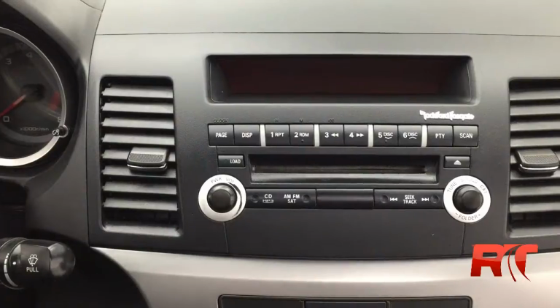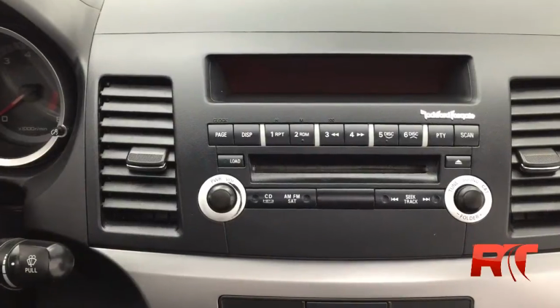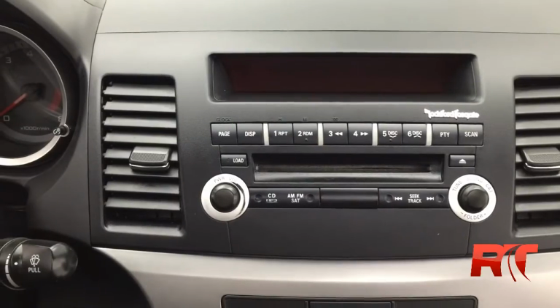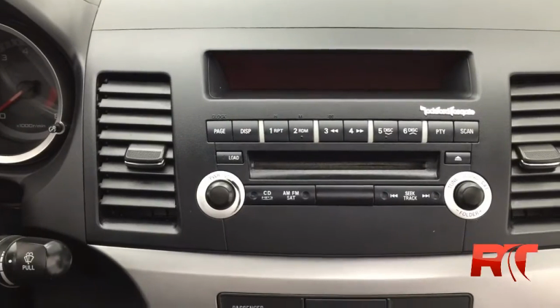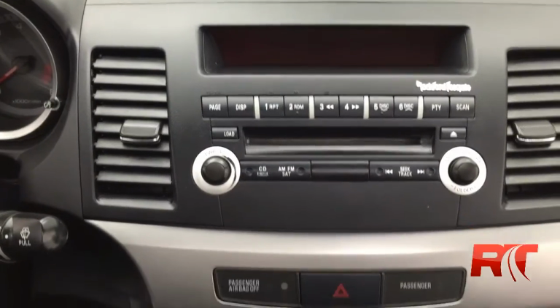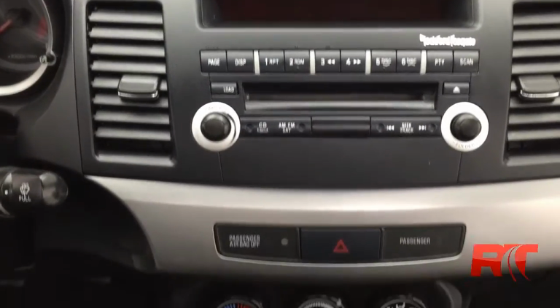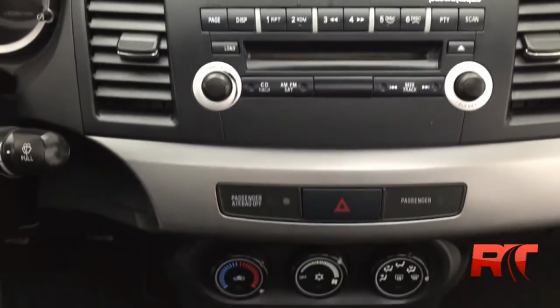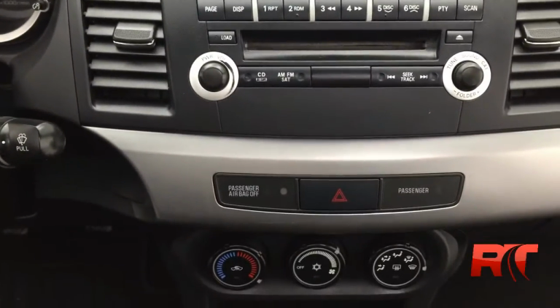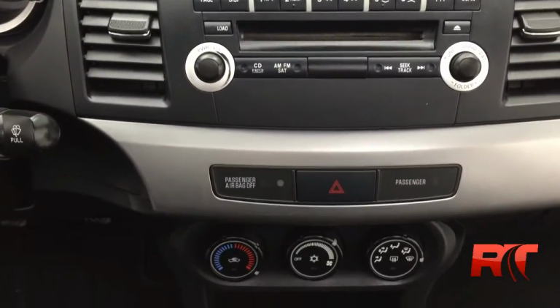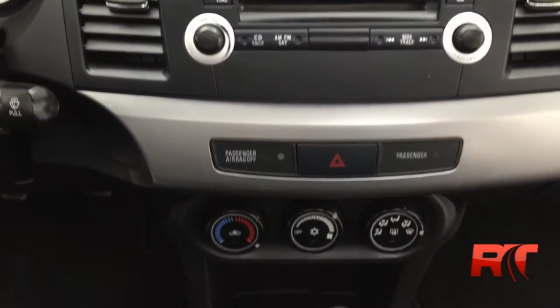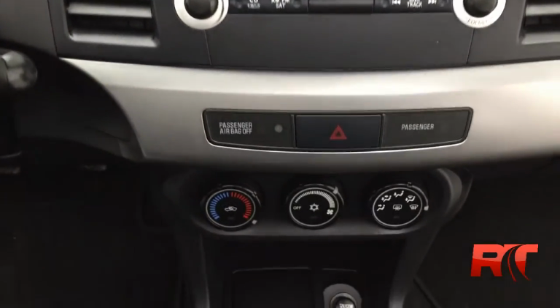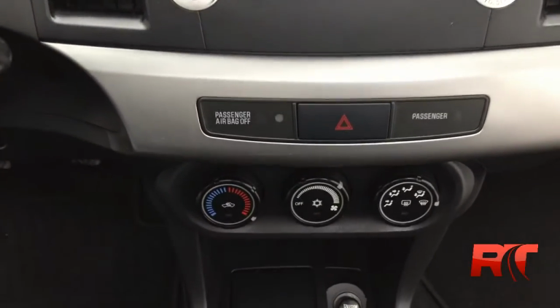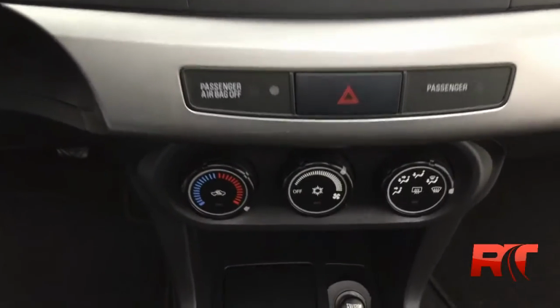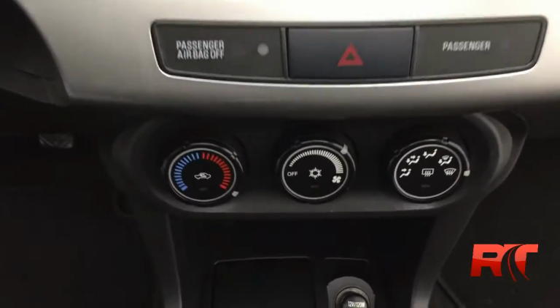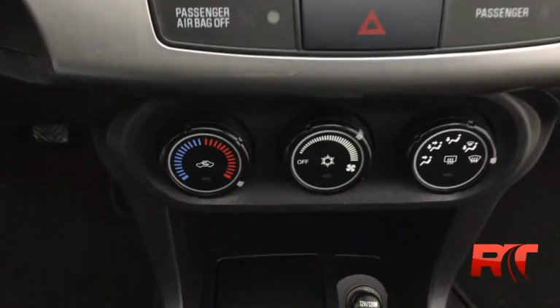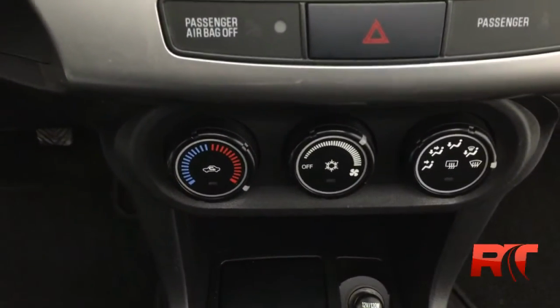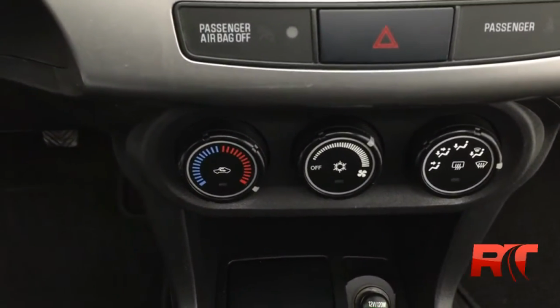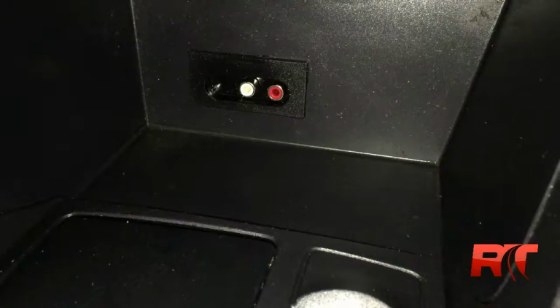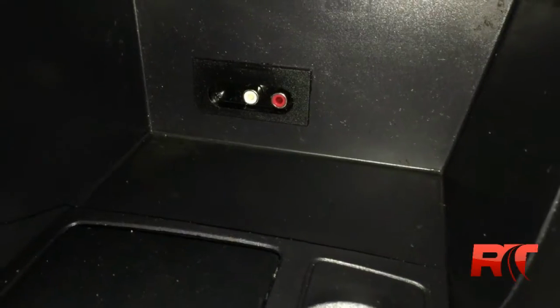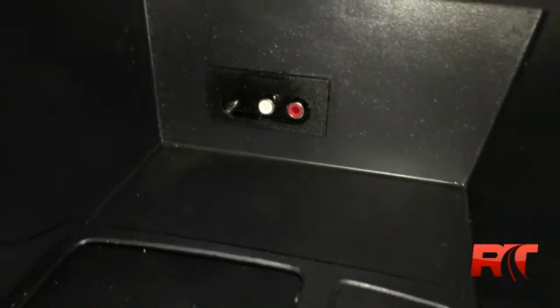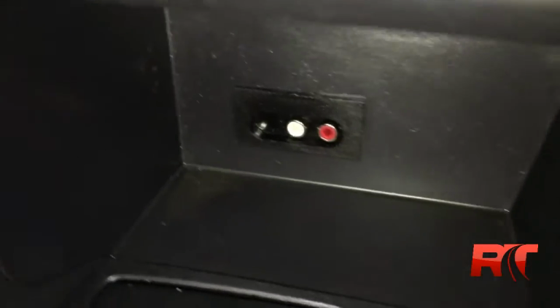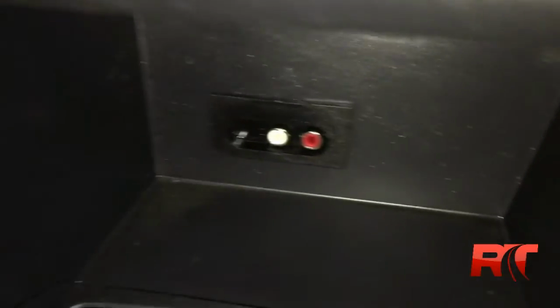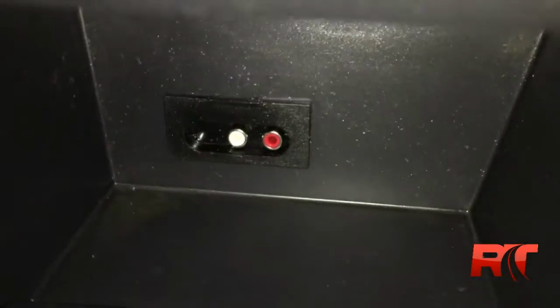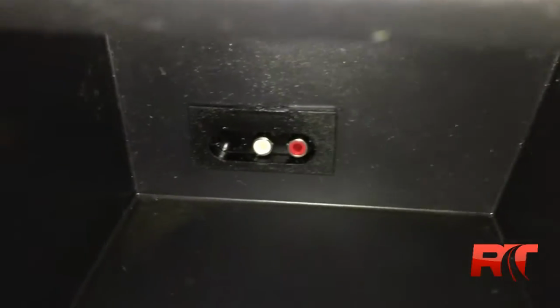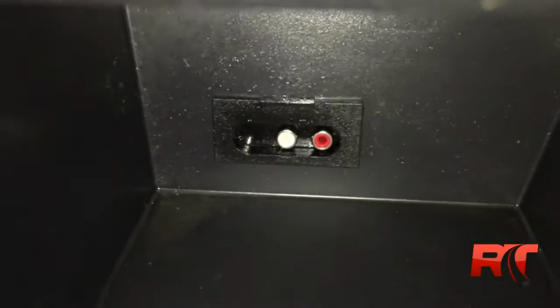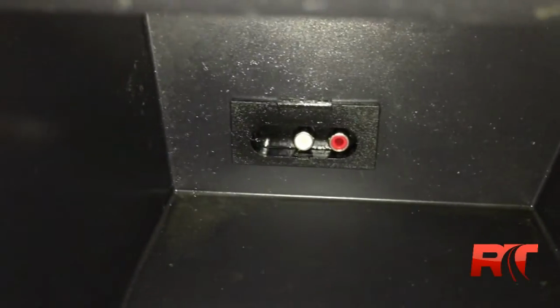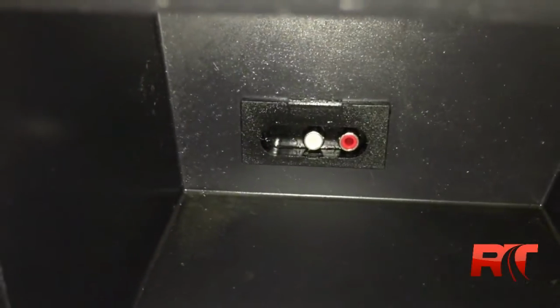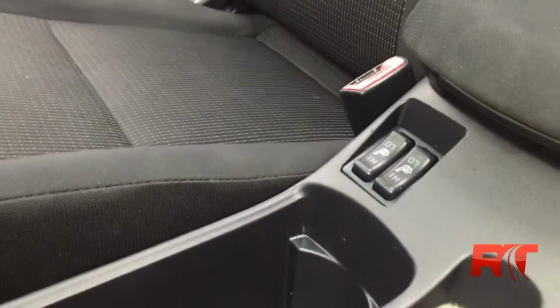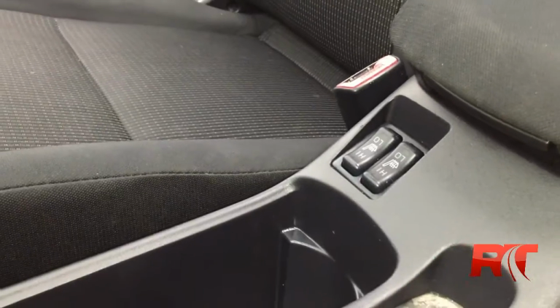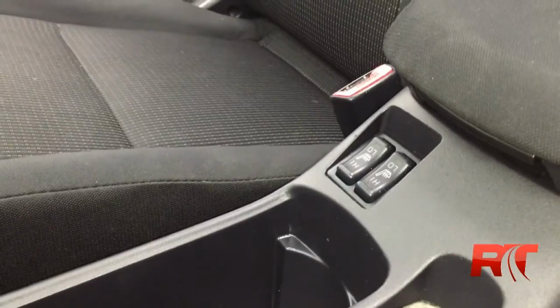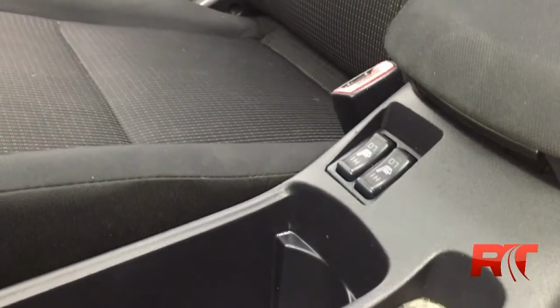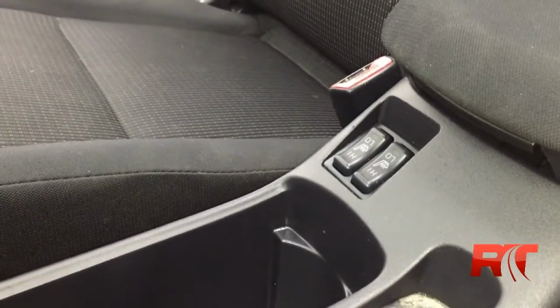You do get AM/FM radio and a six disc CD player. There are your climate control controls and below that is your media controls. And we can't forget about the heated seats.